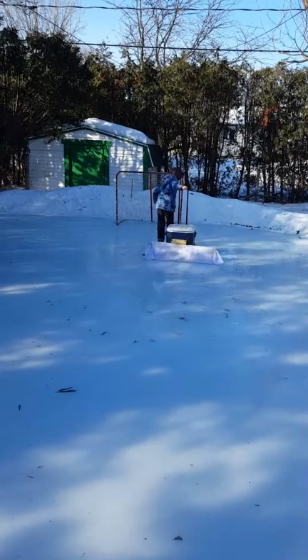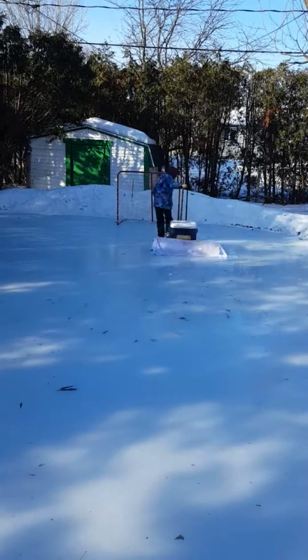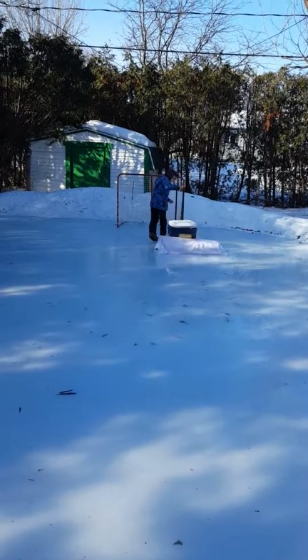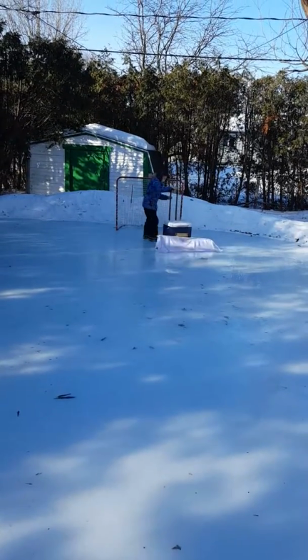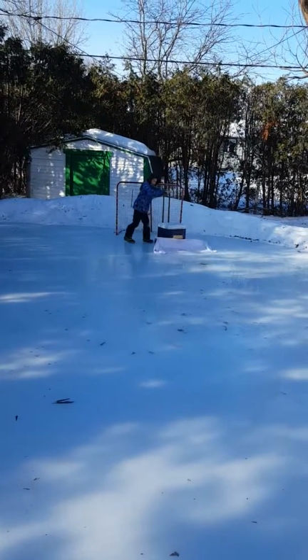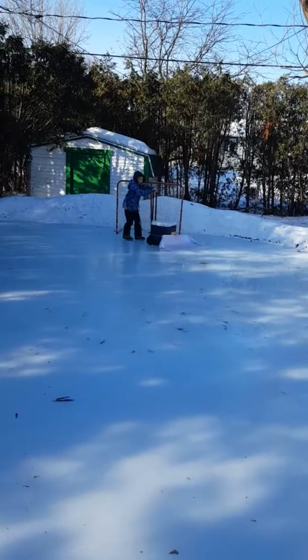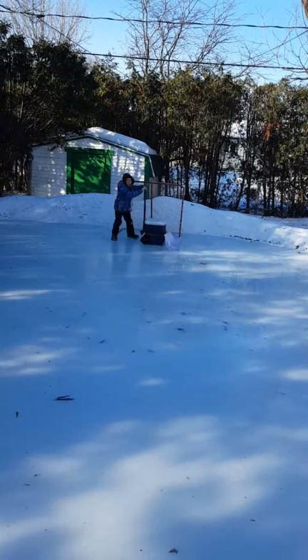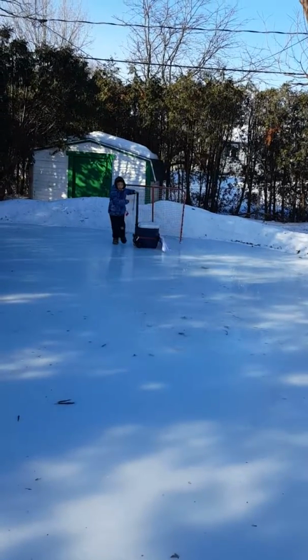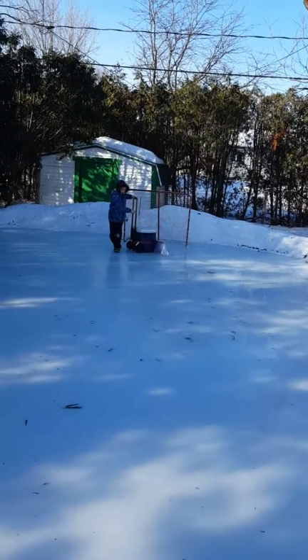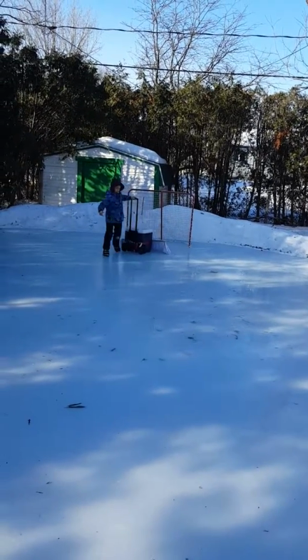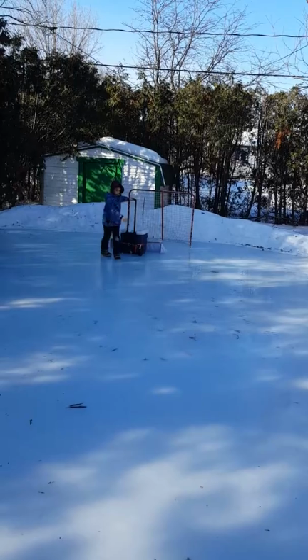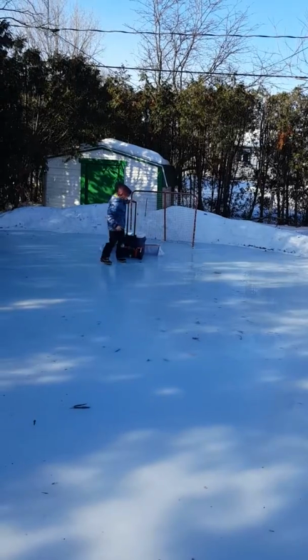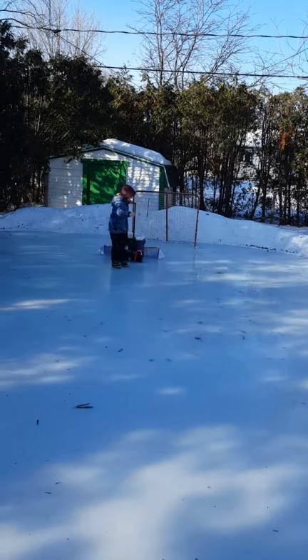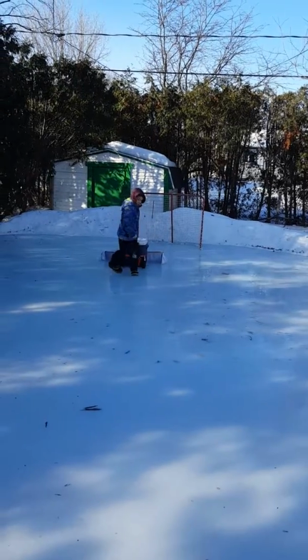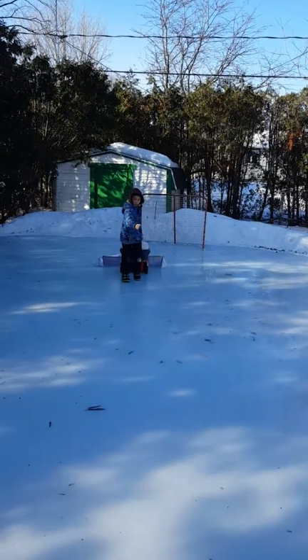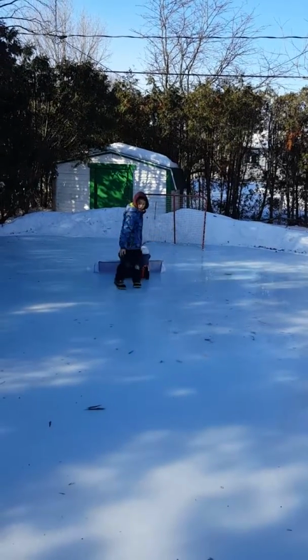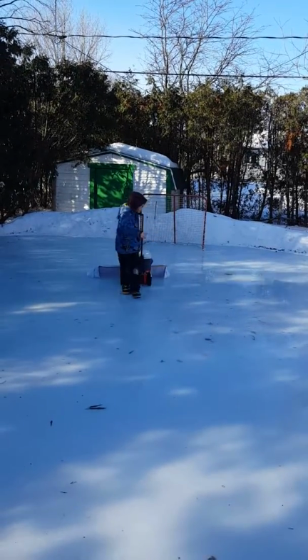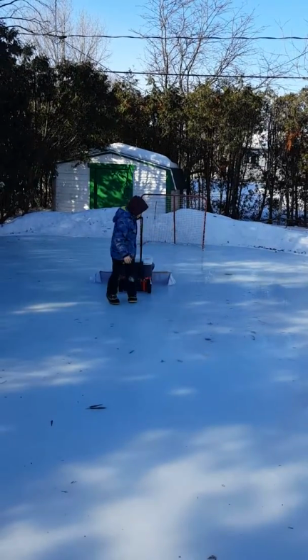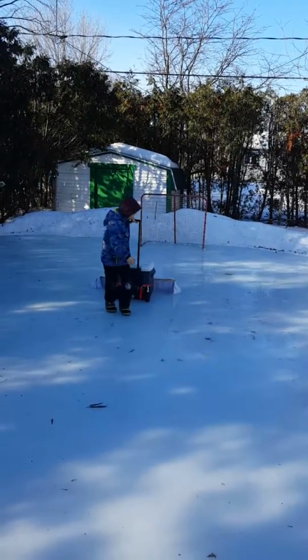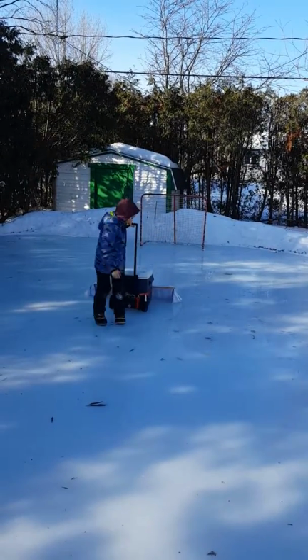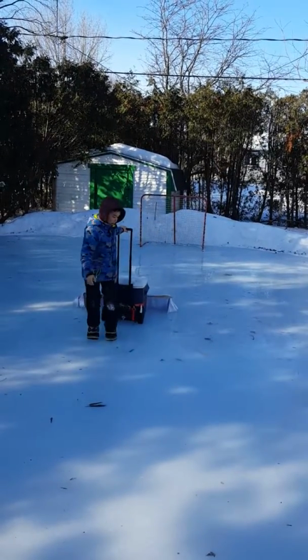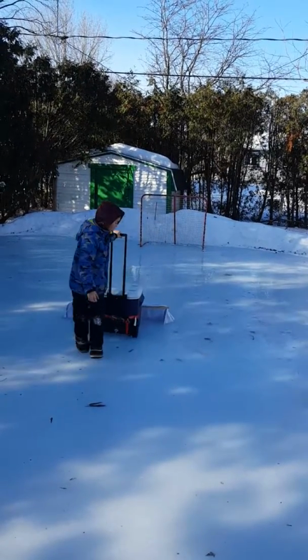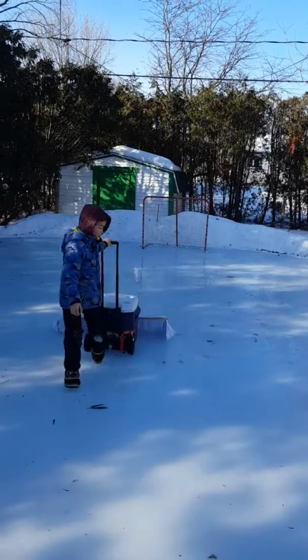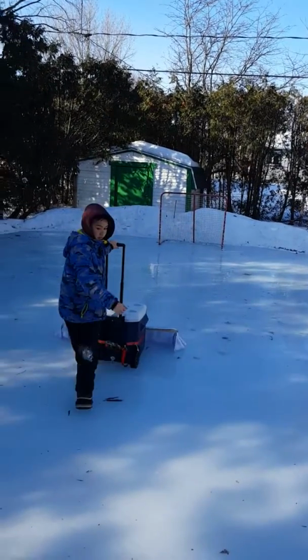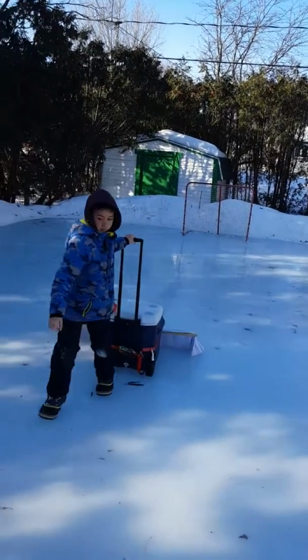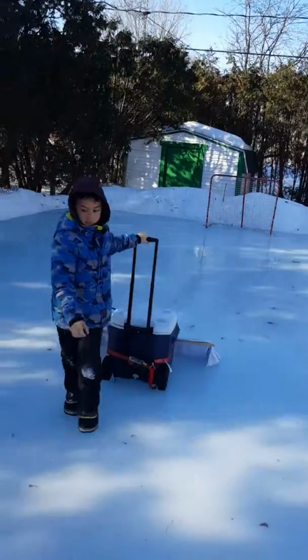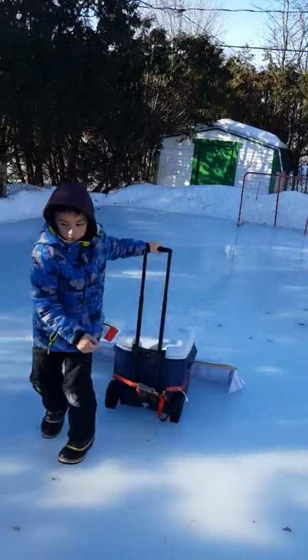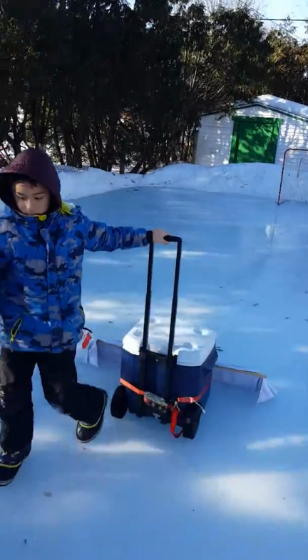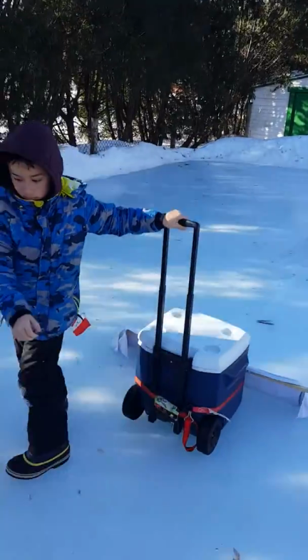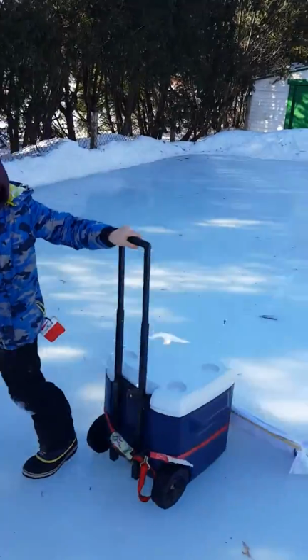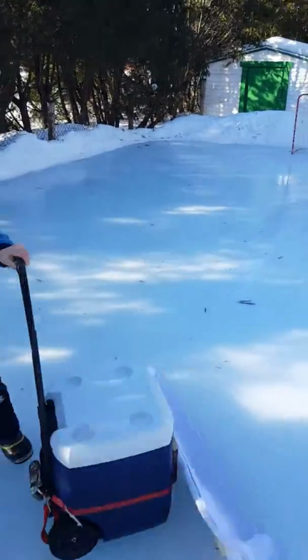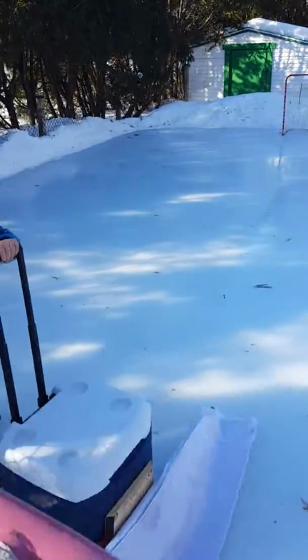You've got to keep moving so it doesn't stick. That's it. Is the water still coming out? Yeah, it's still pouring. Oh, my boots are getting stuck.